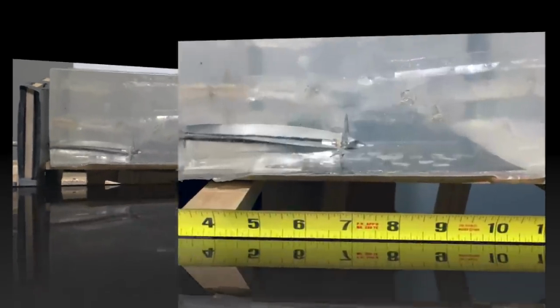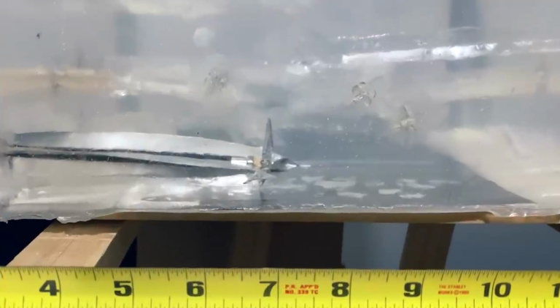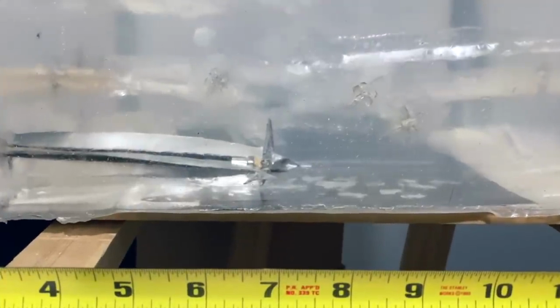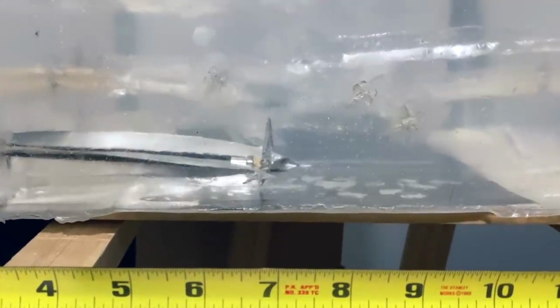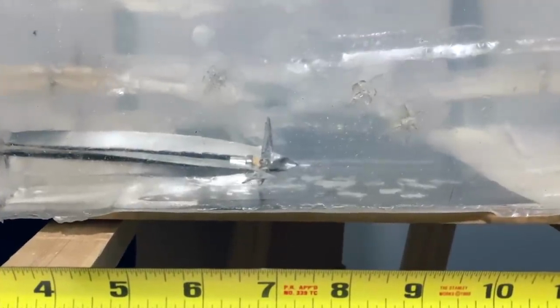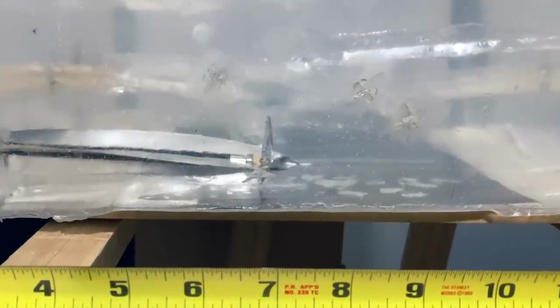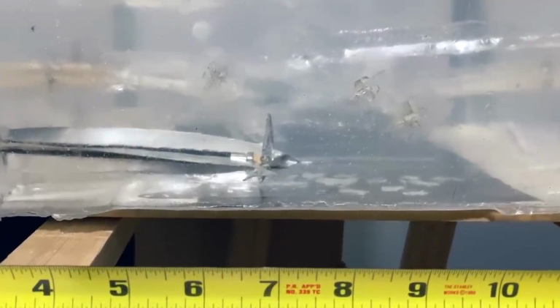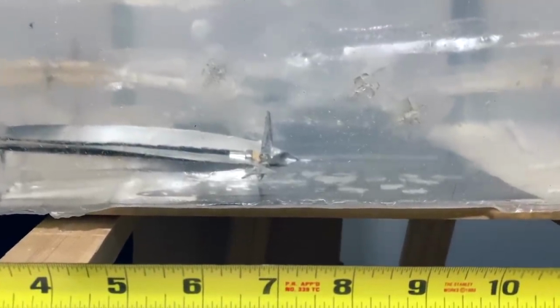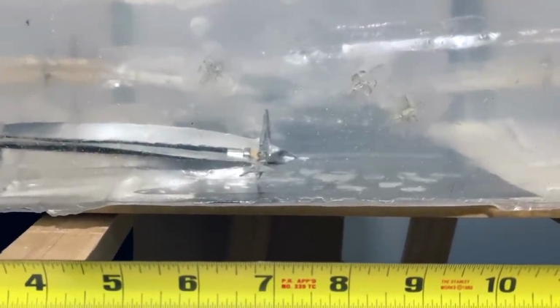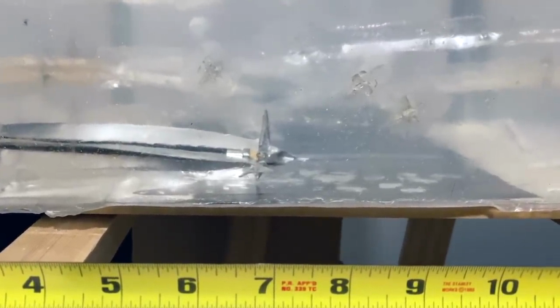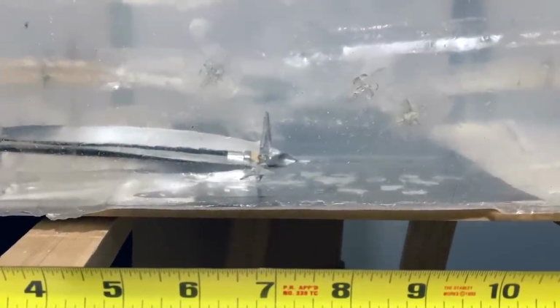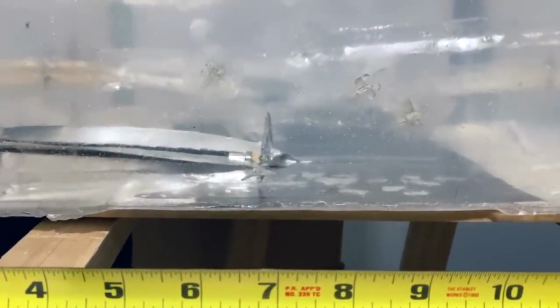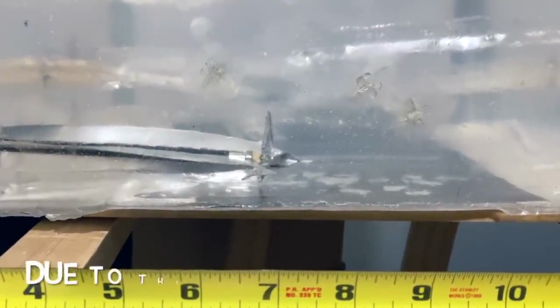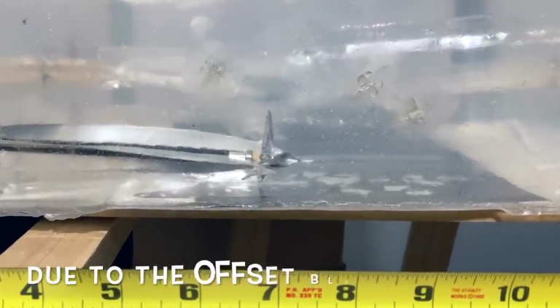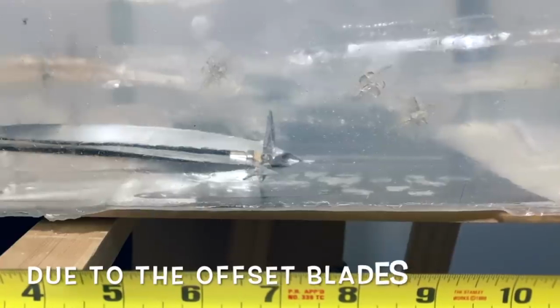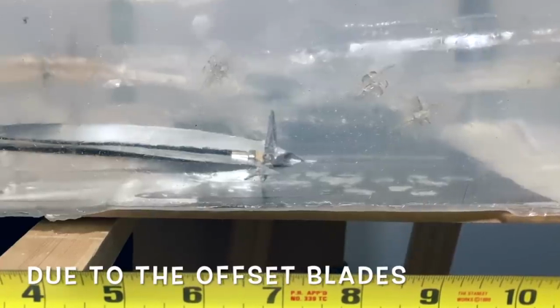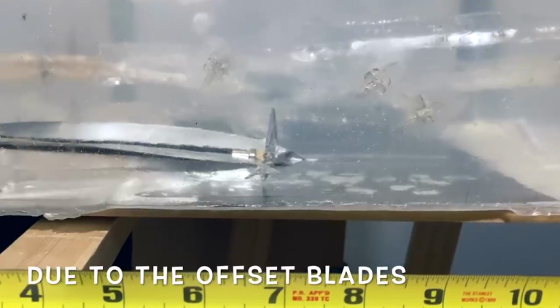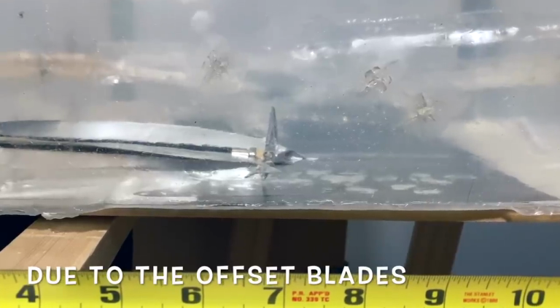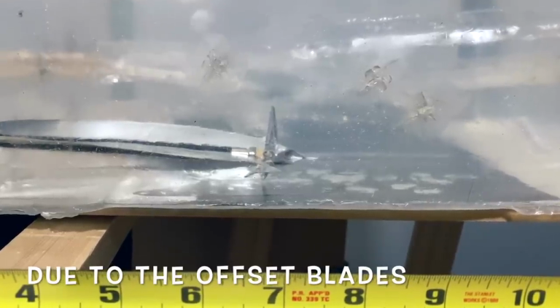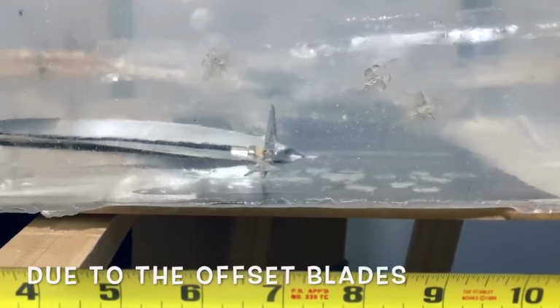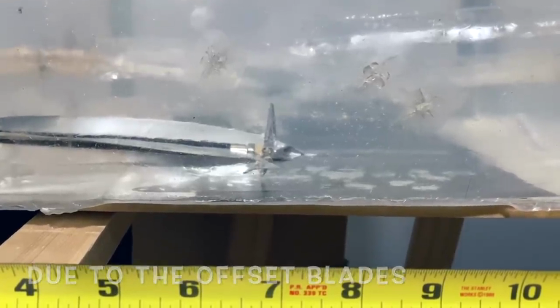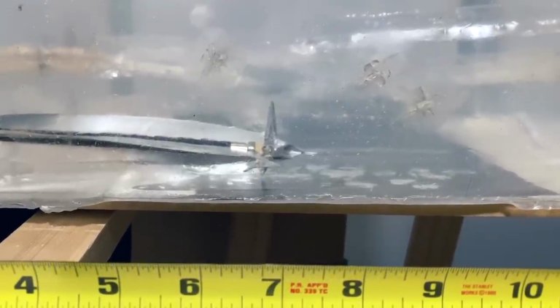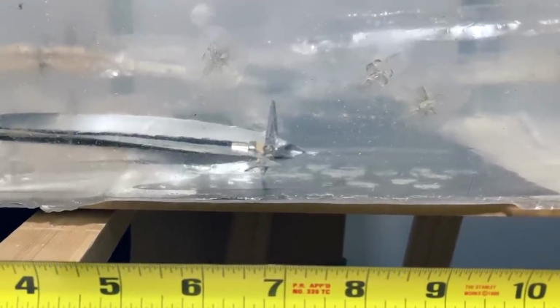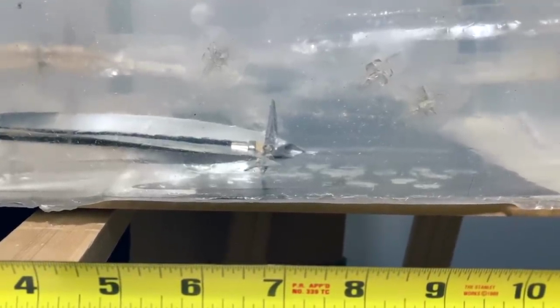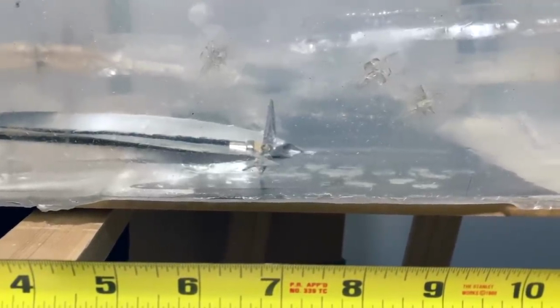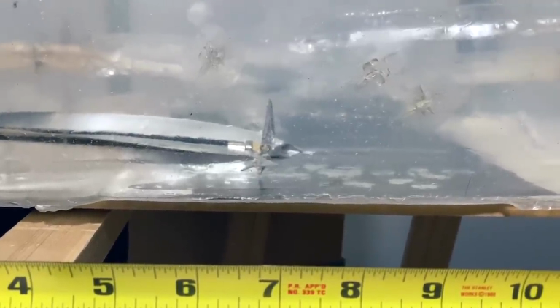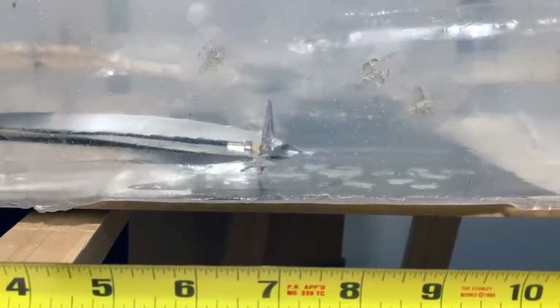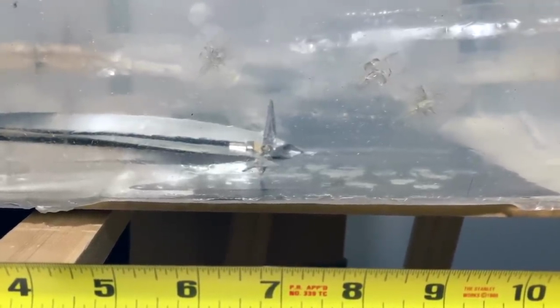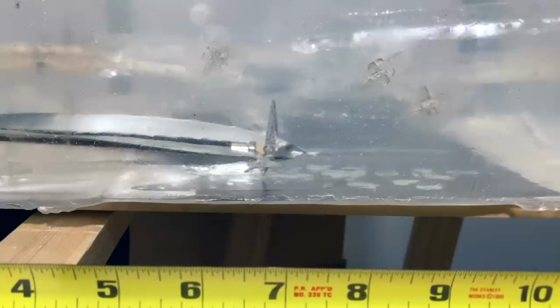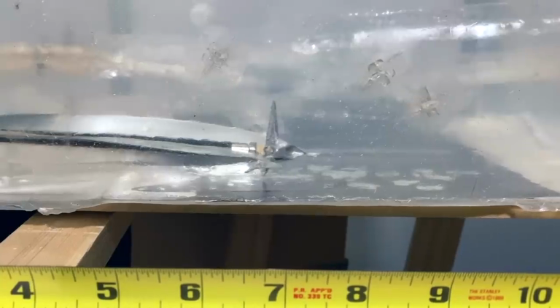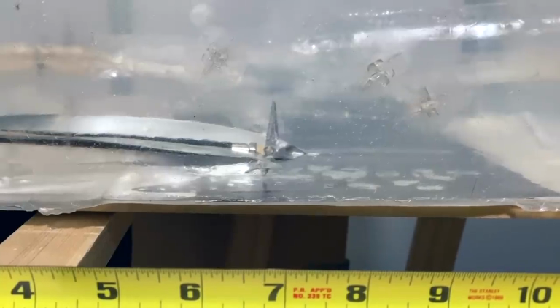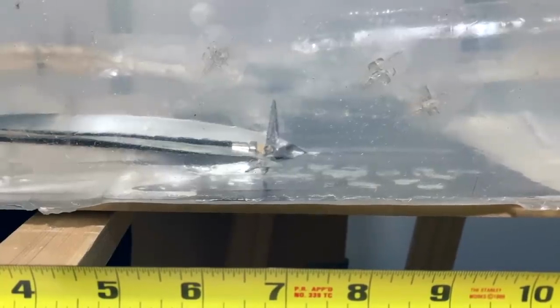Here's the penetration of the Ramcat Hydroshock. You can see the wound channel is really cool — you can see that rotation in the wound channel. It penetrated exactly seven and three-eighths inches.